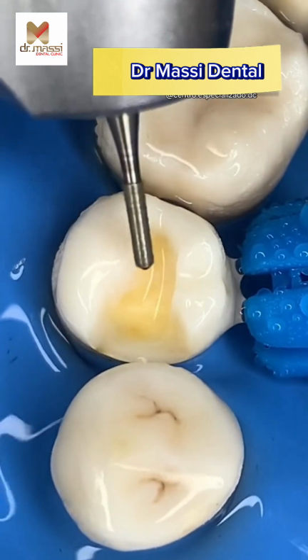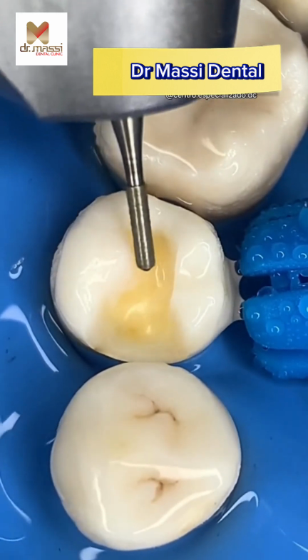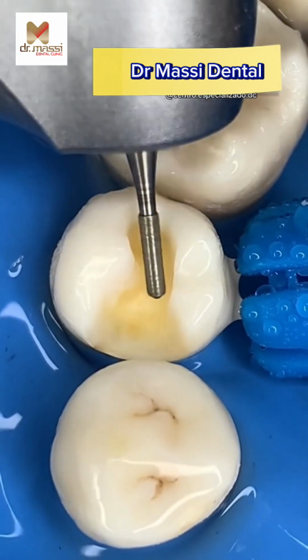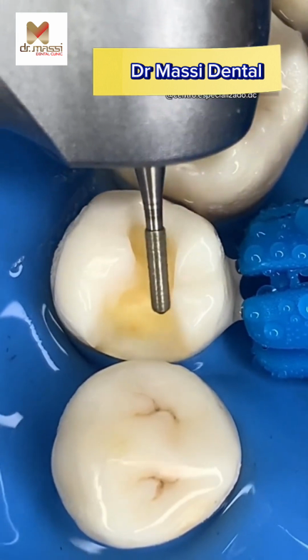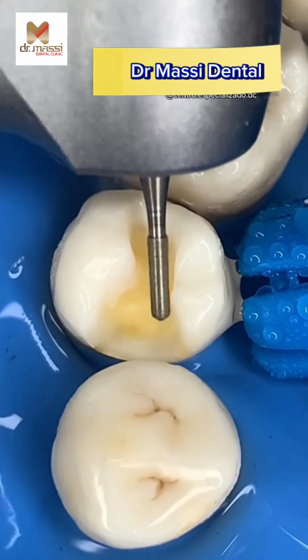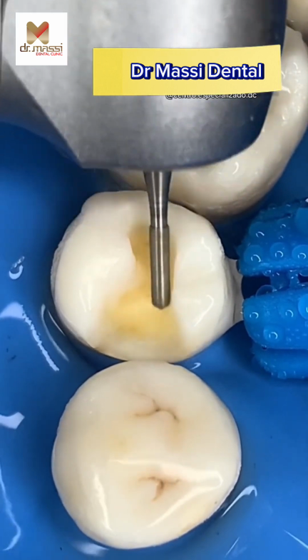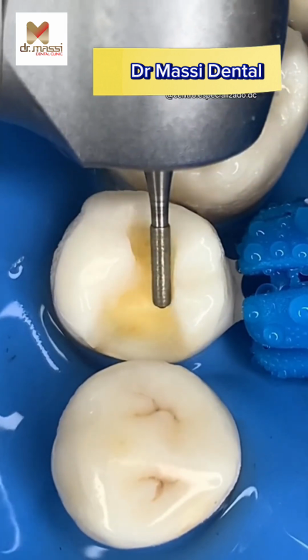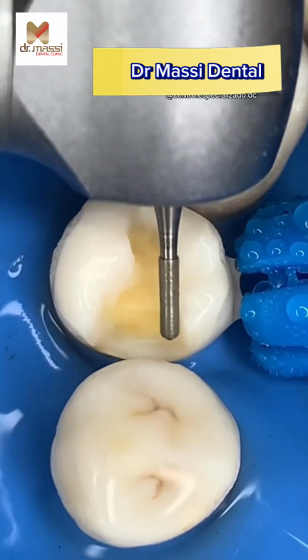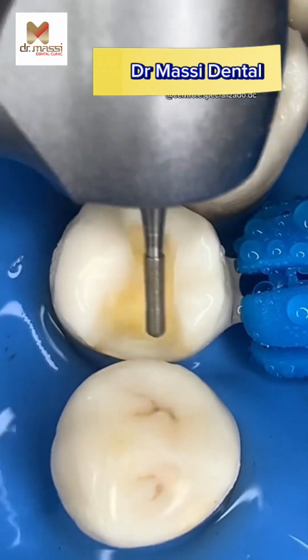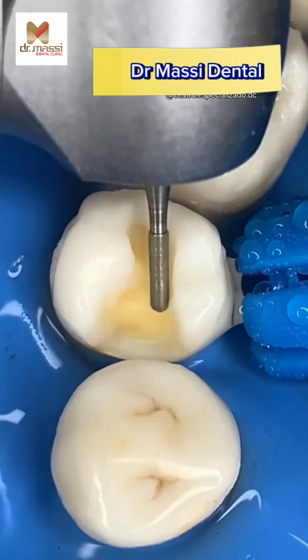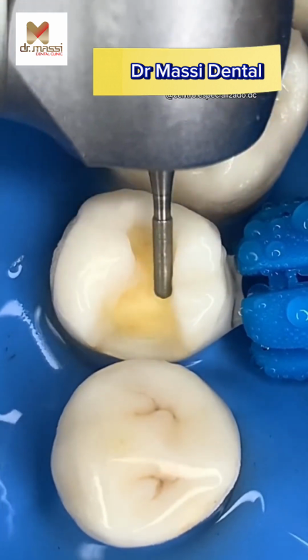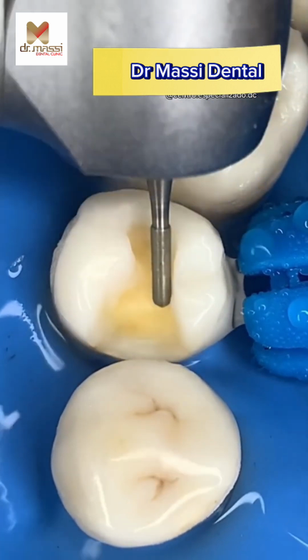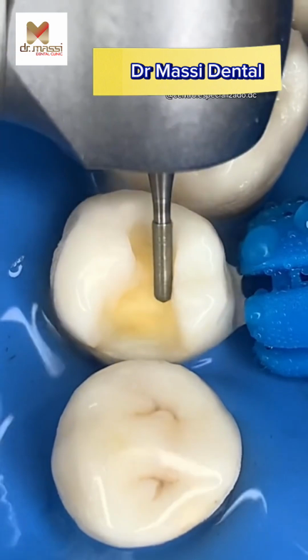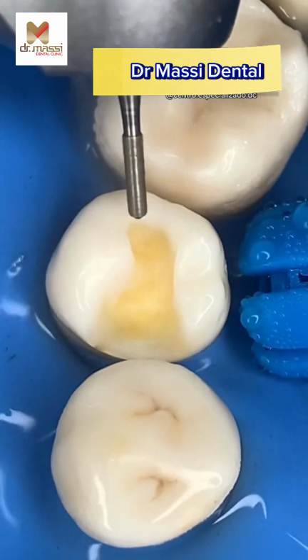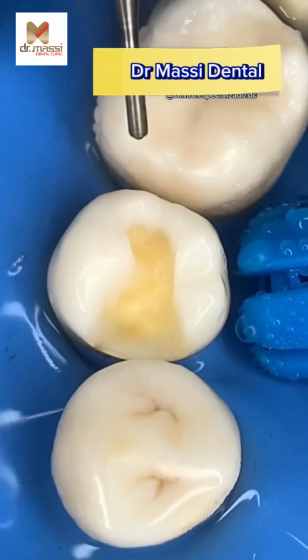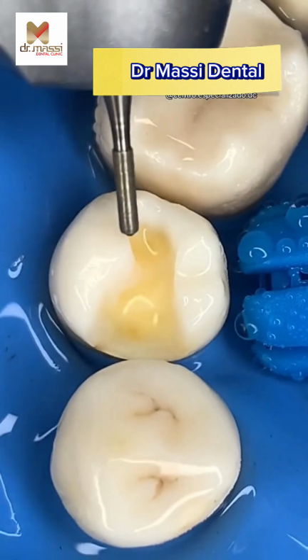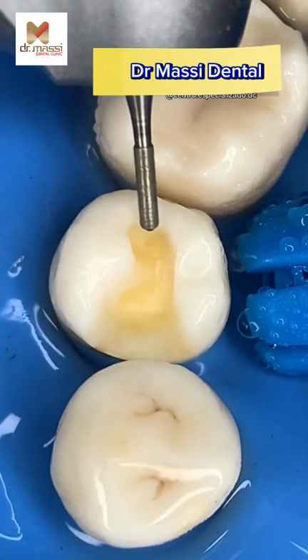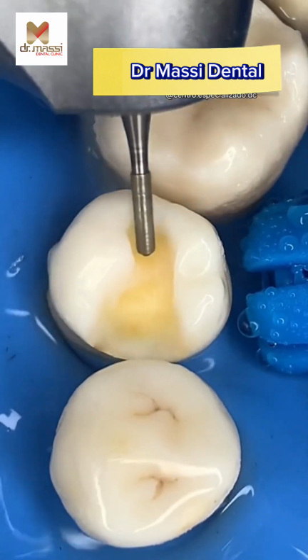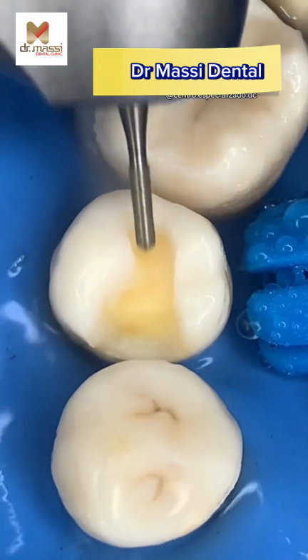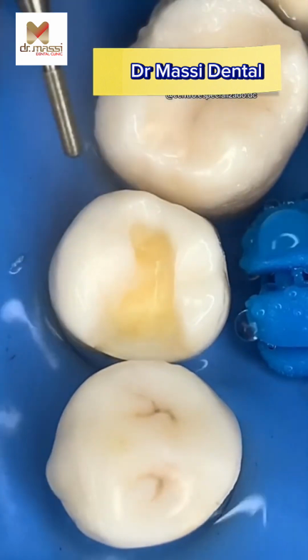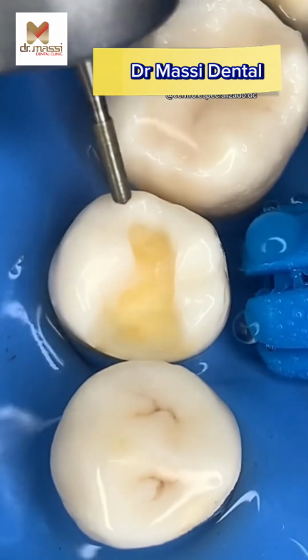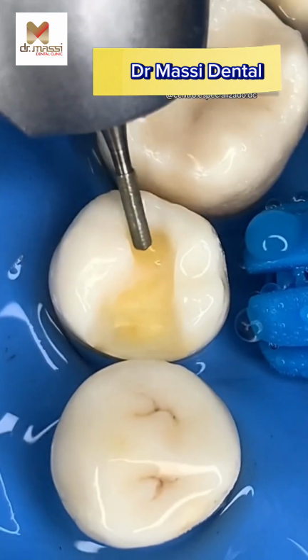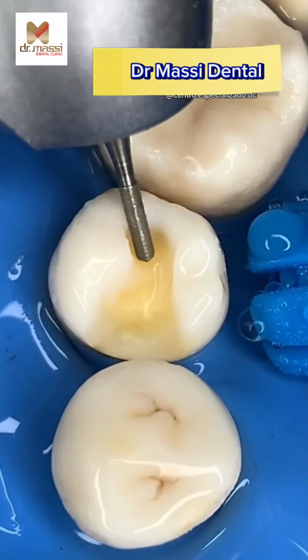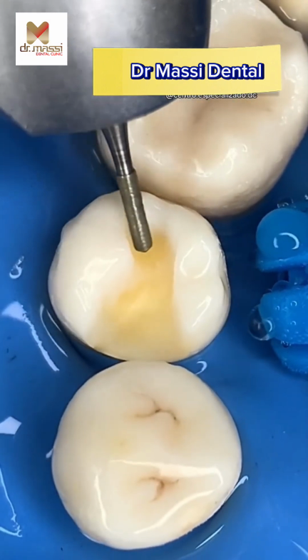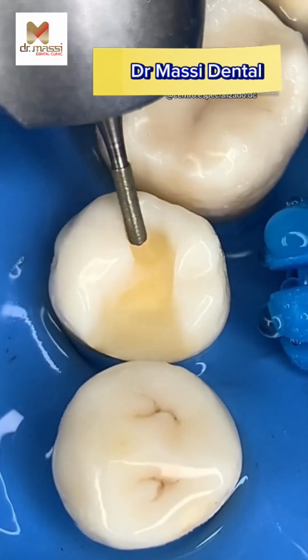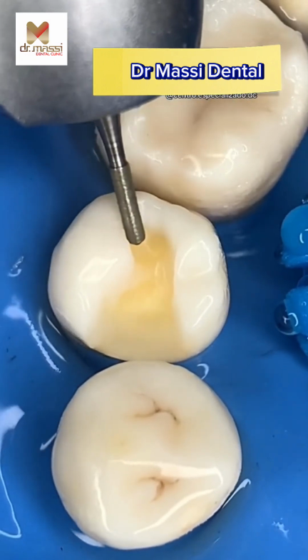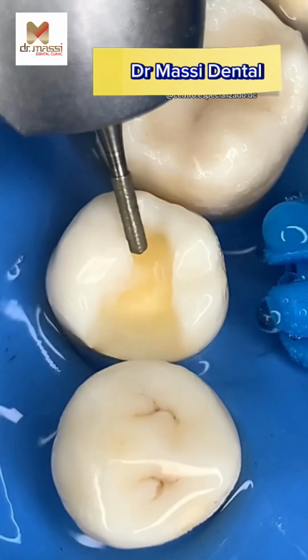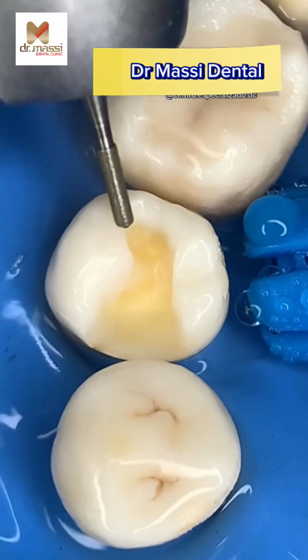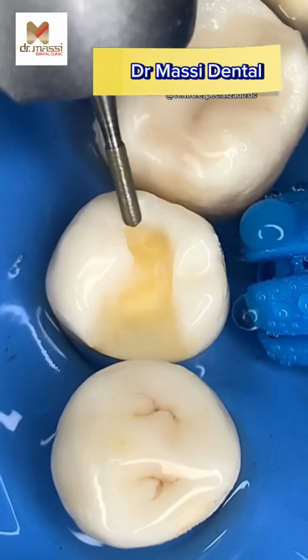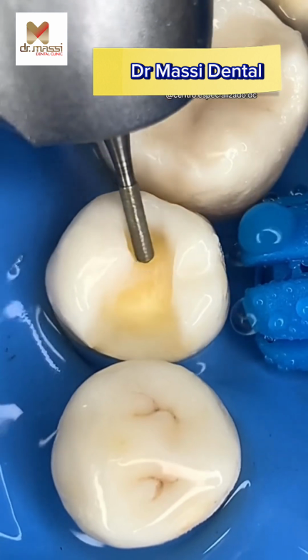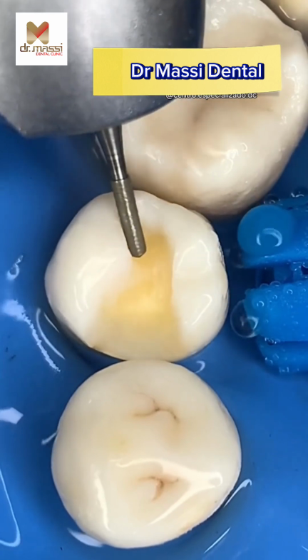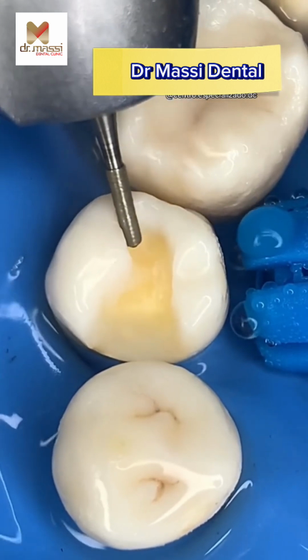Smooth the preparation with rotary instruments at high speed with water, or slow speed, or hand instruments. Remove unsupported enamel. Remove steps and ledges. Bevel the axiopulpal line angle.